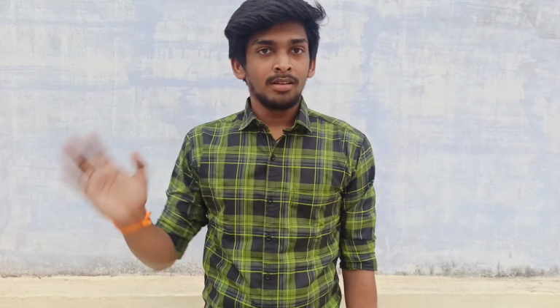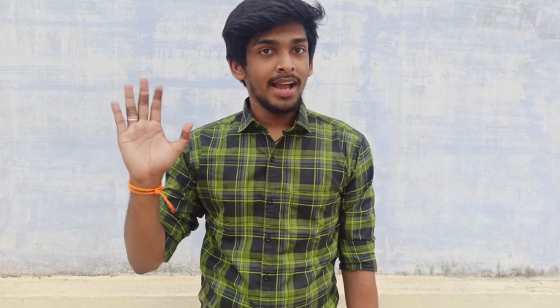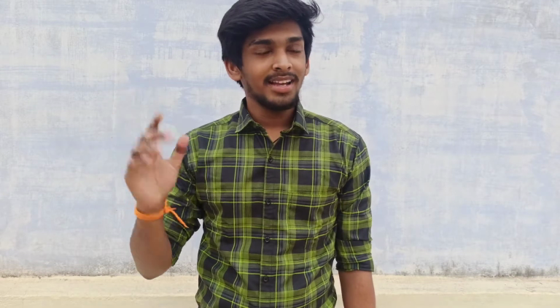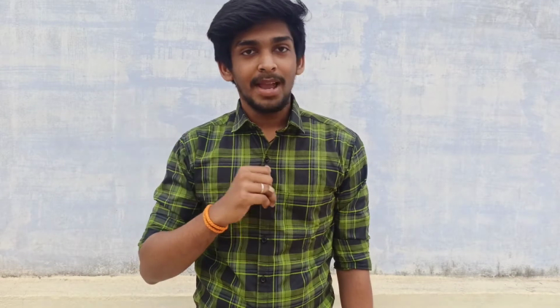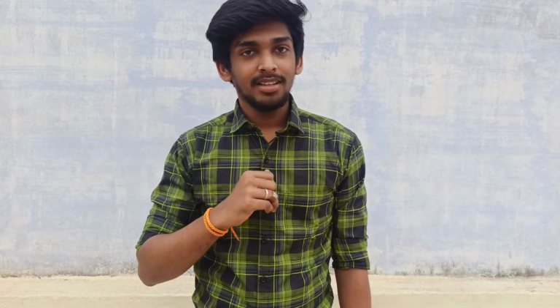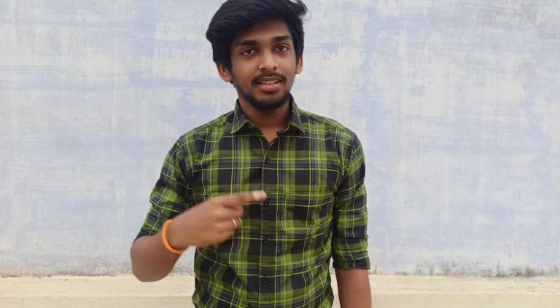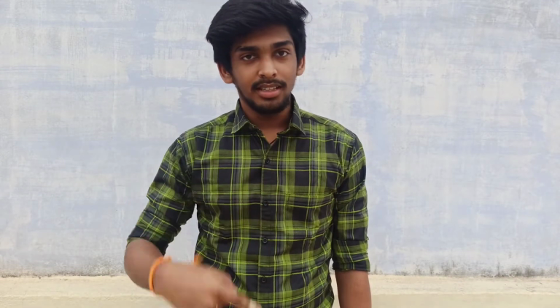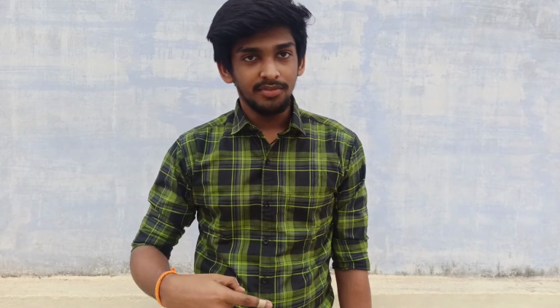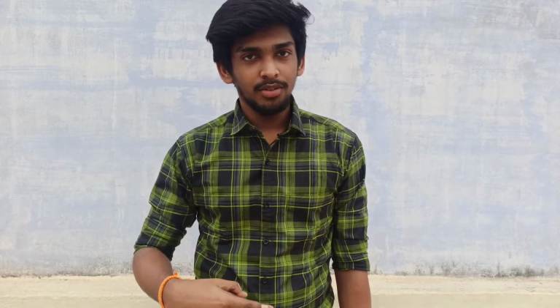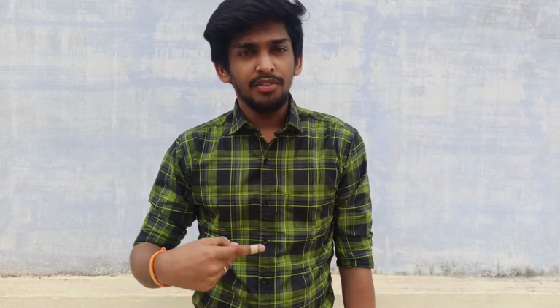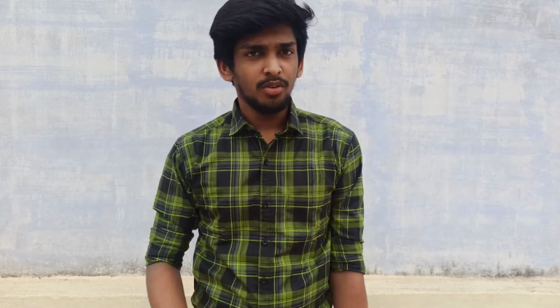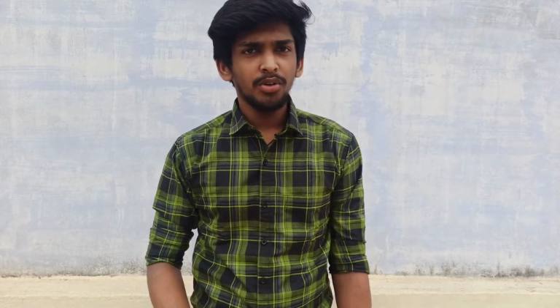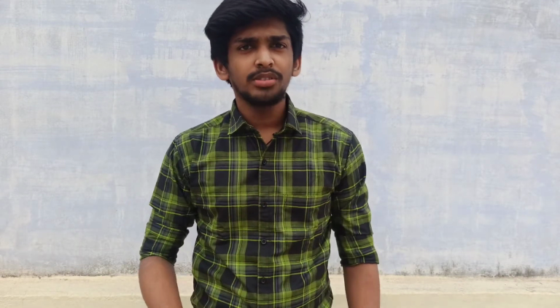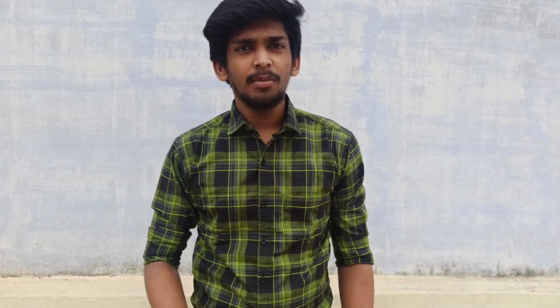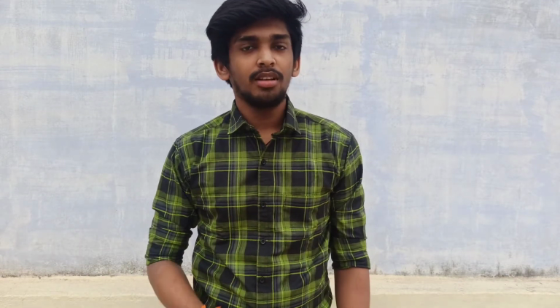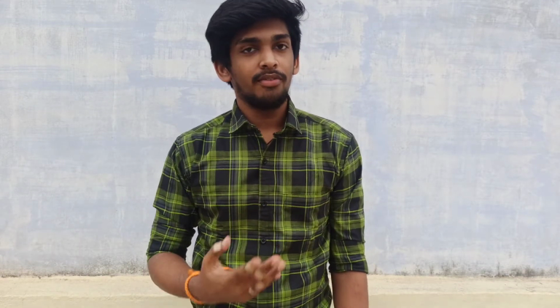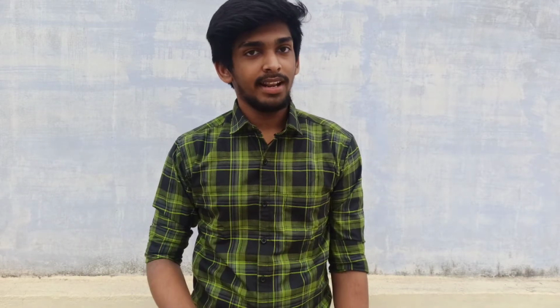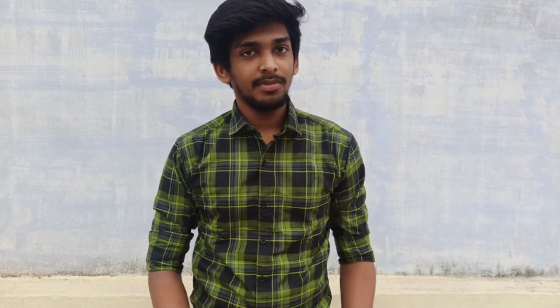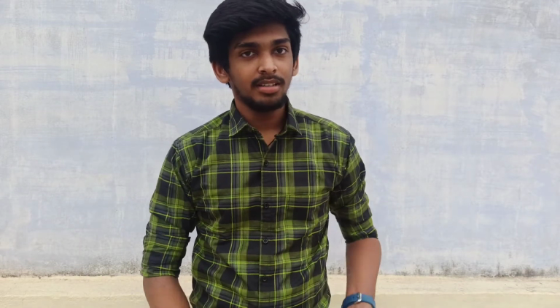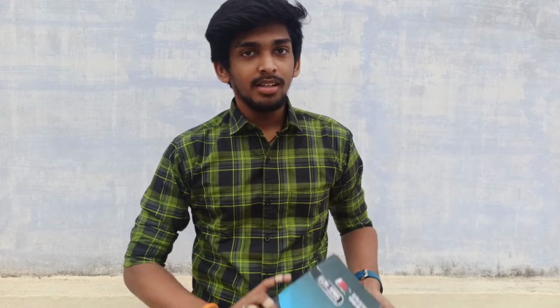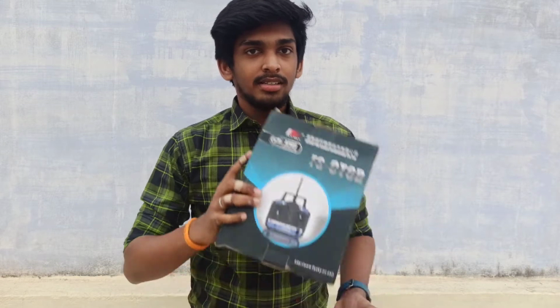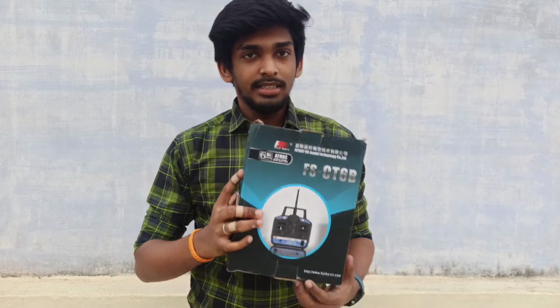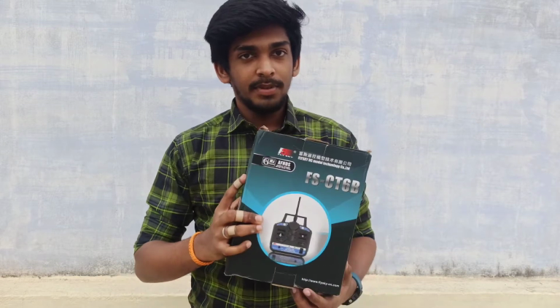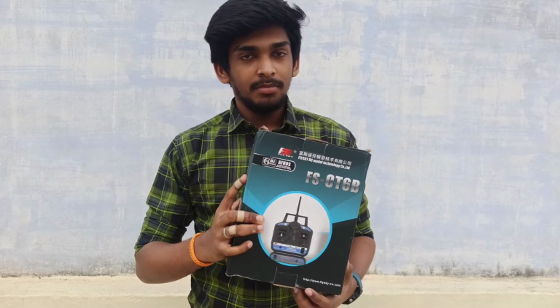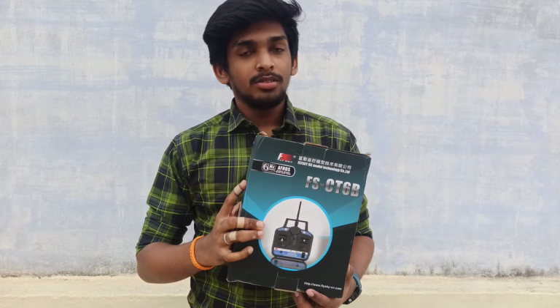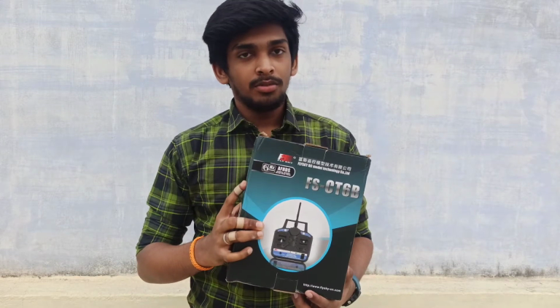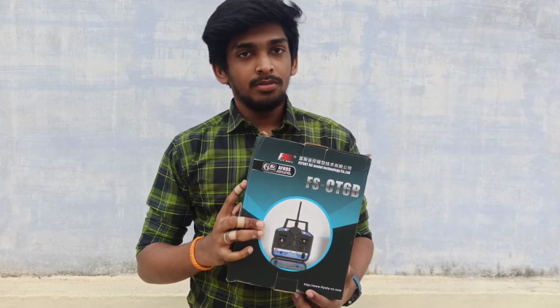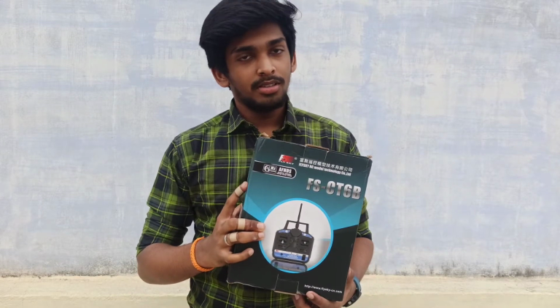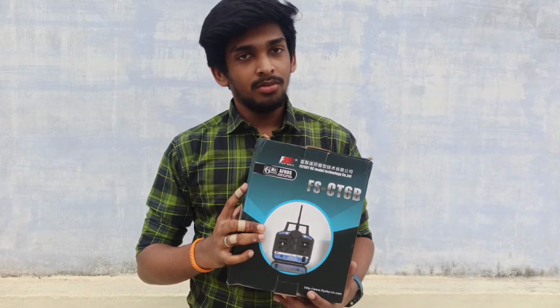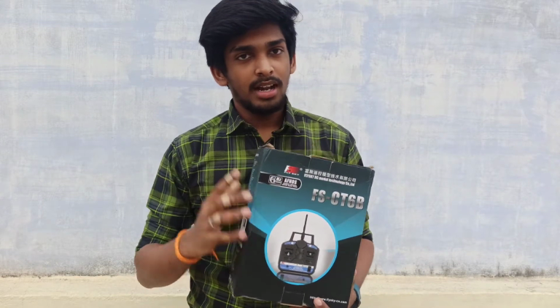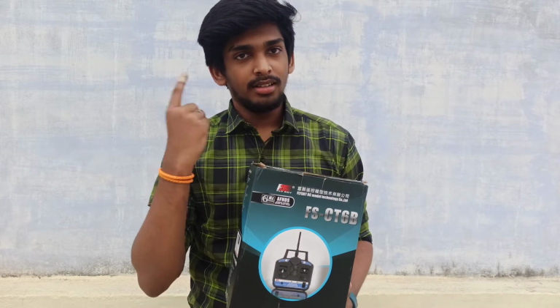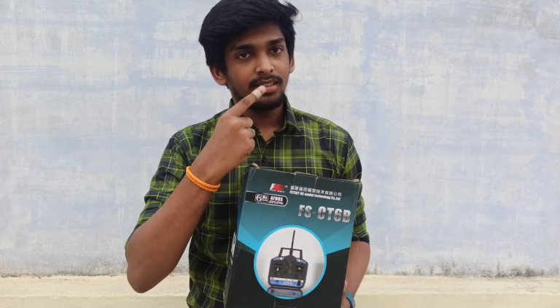Hi guys, I am Kartikej. In this video we are going to see about the flight transmitter CT6B. So let's go and let's get it.